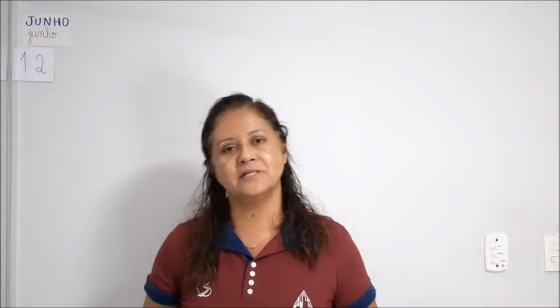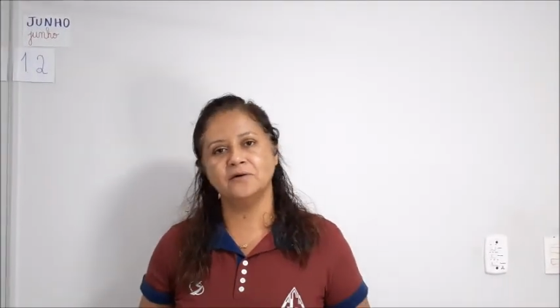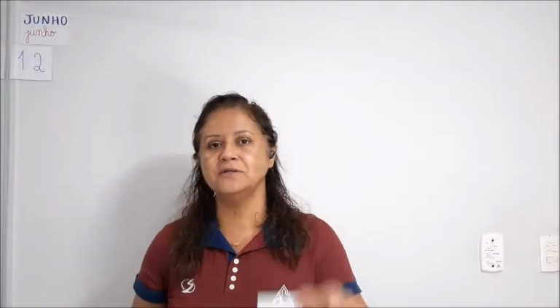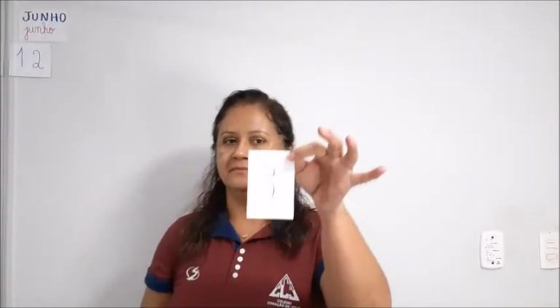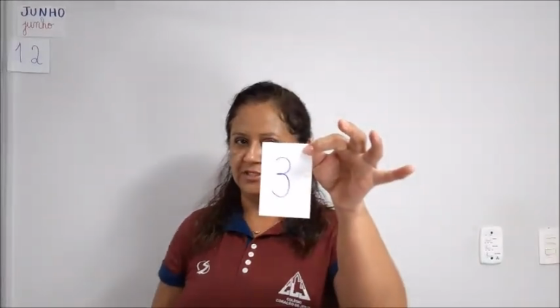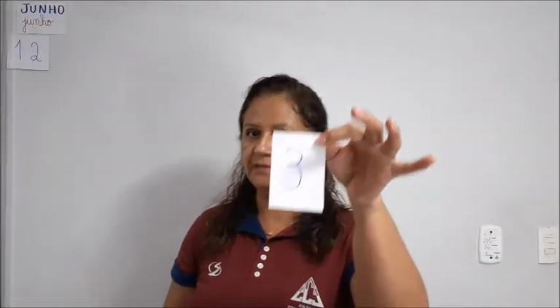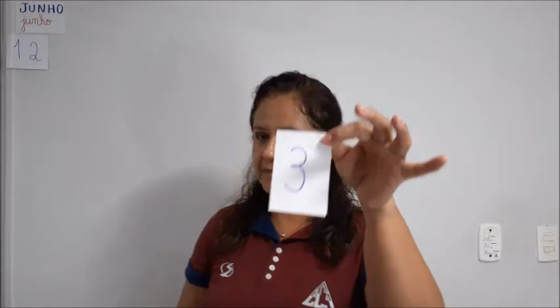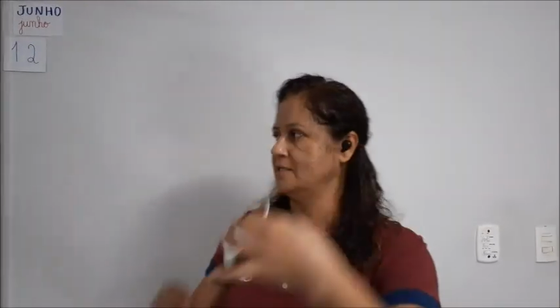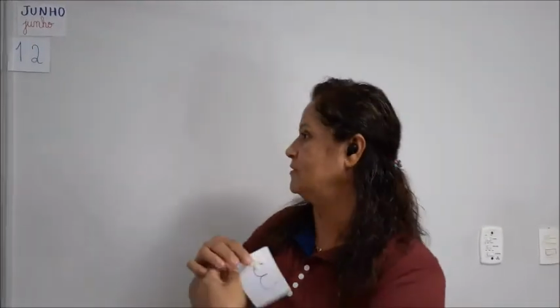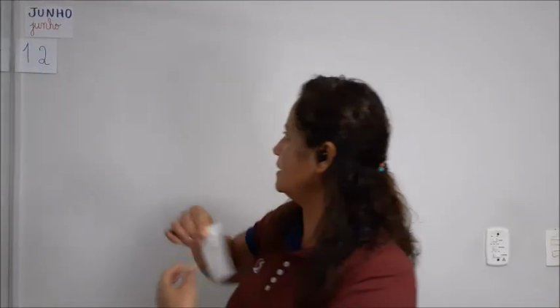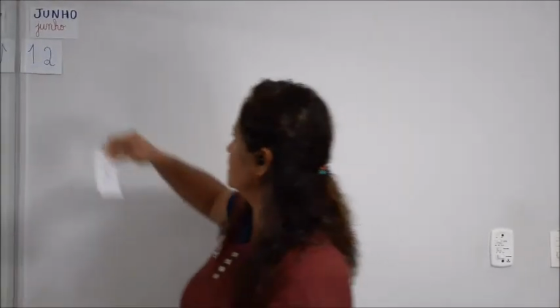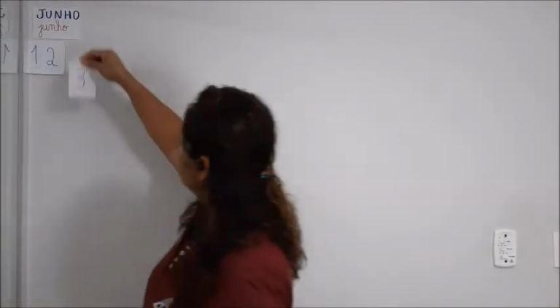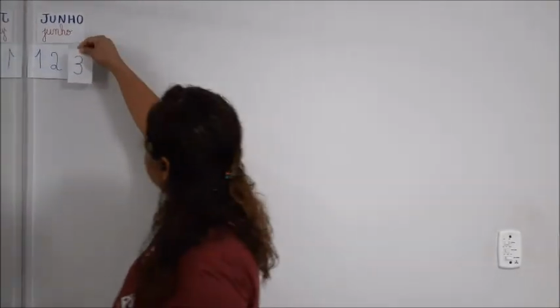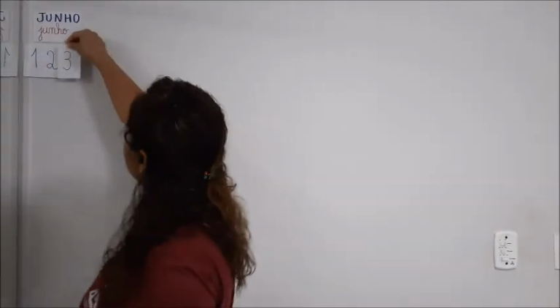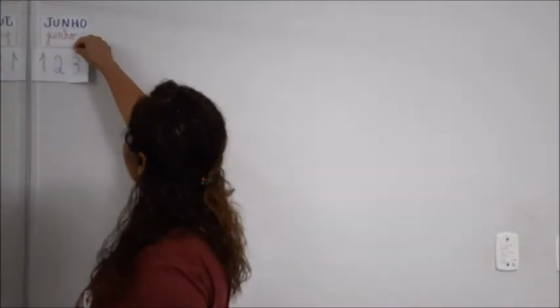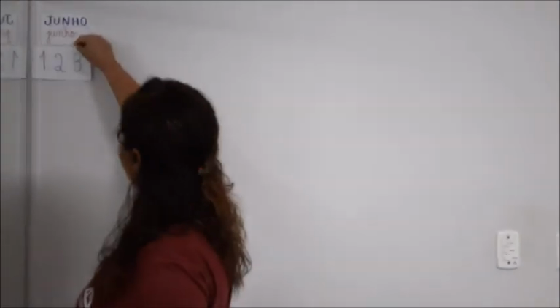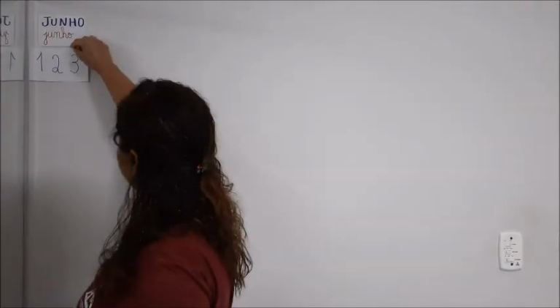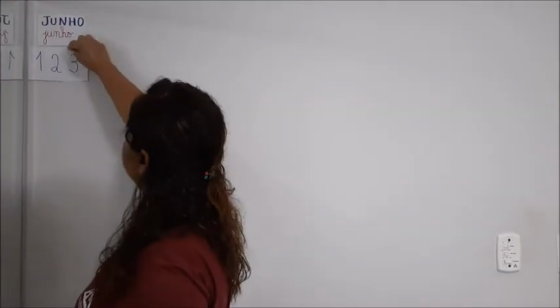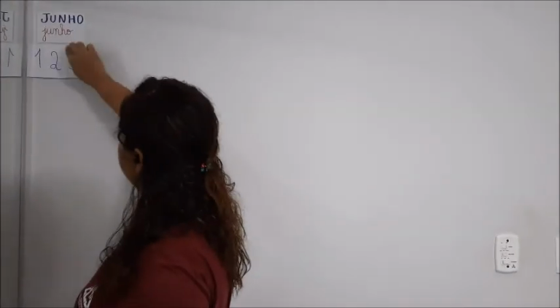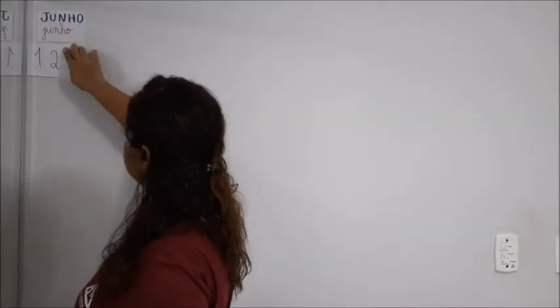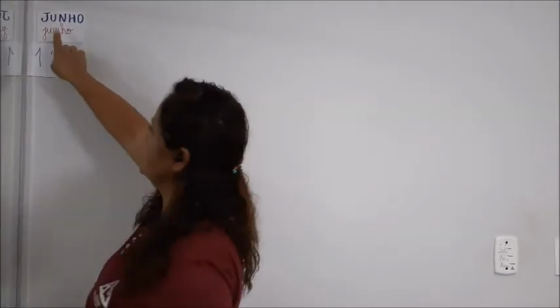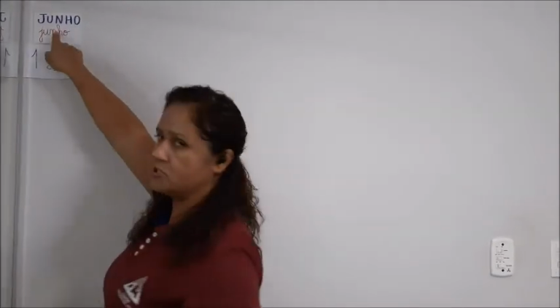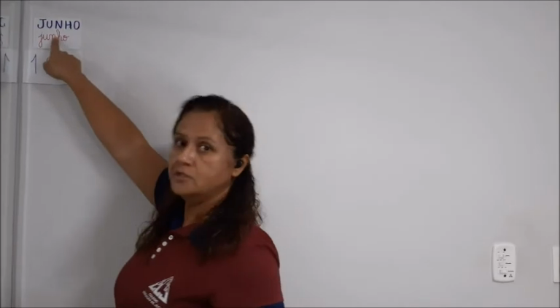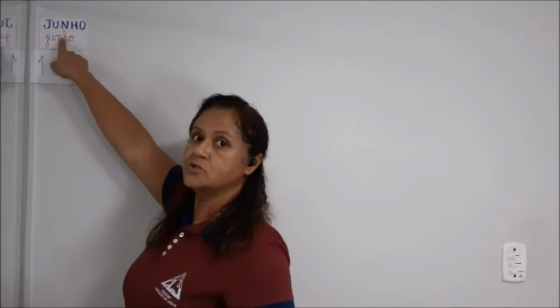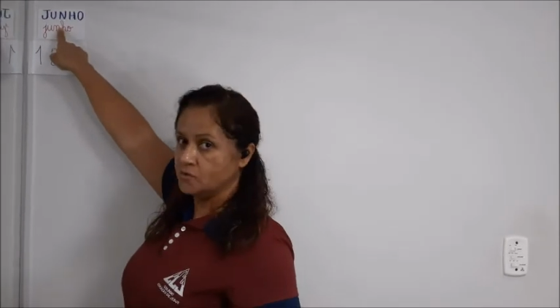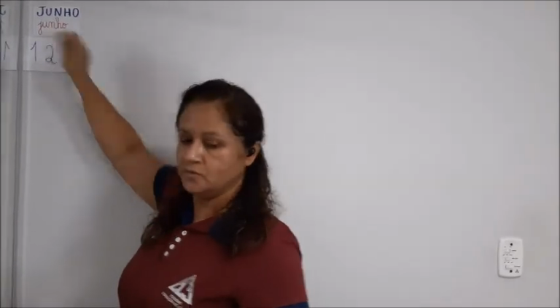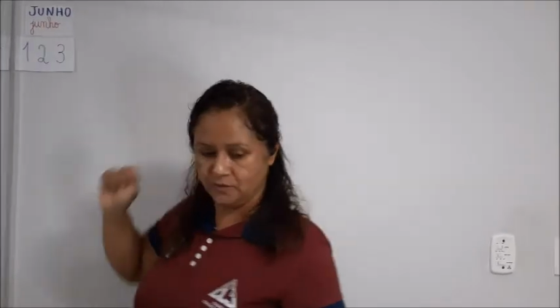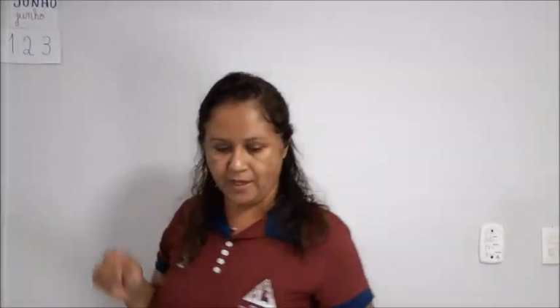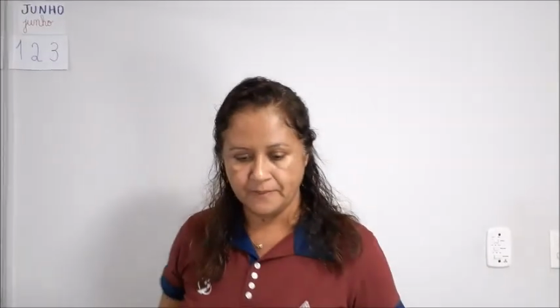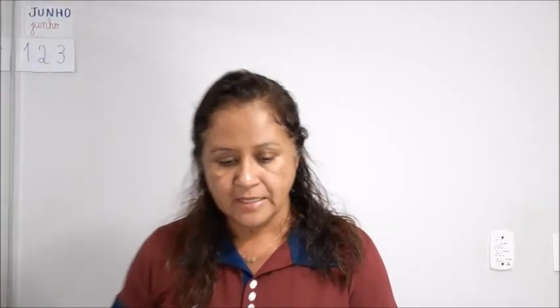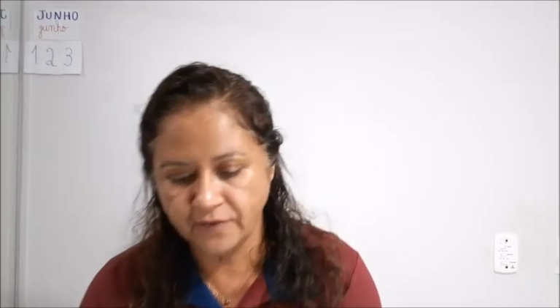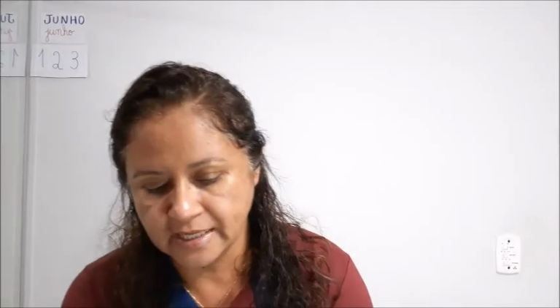Que dia que é hoje? Dia 3. Muito bem. E o dia da semana? Quarta-feira do mês de junho. Muito bem. Então, vamos lá.